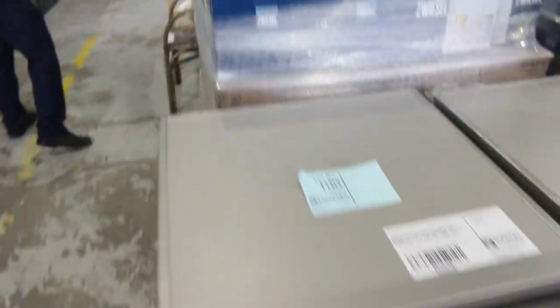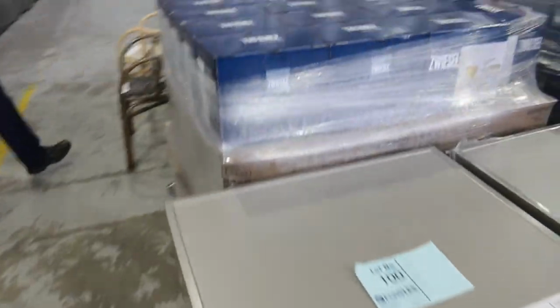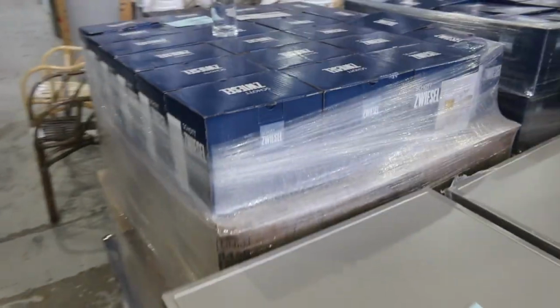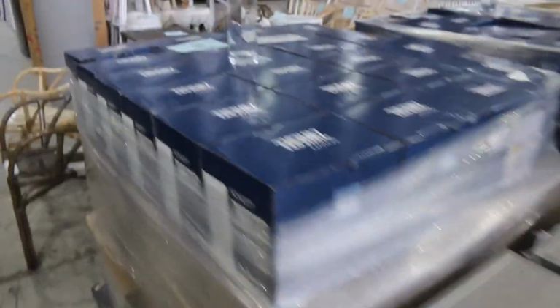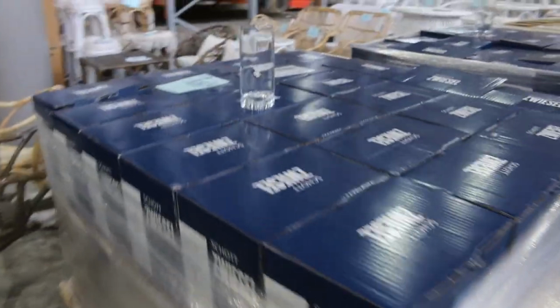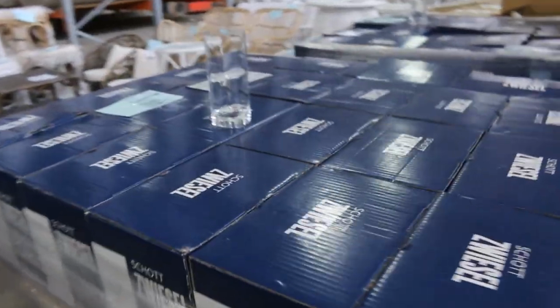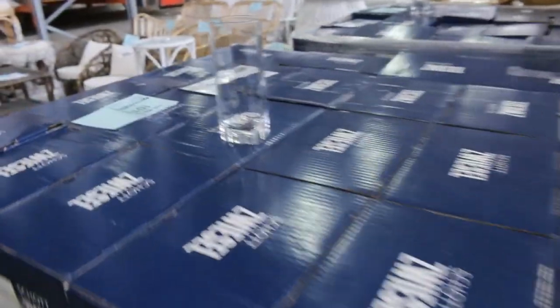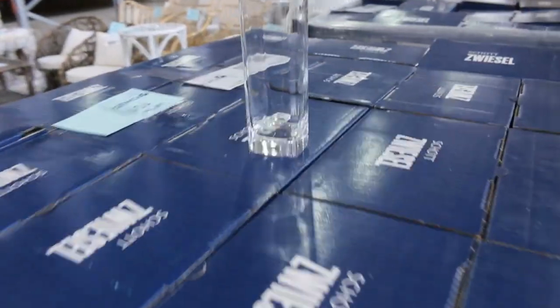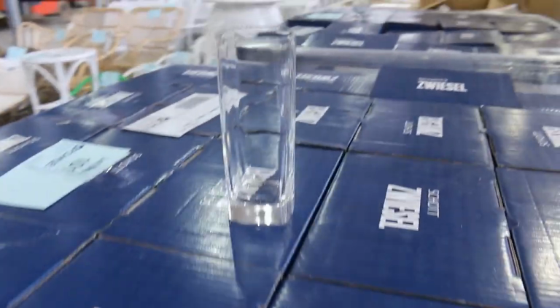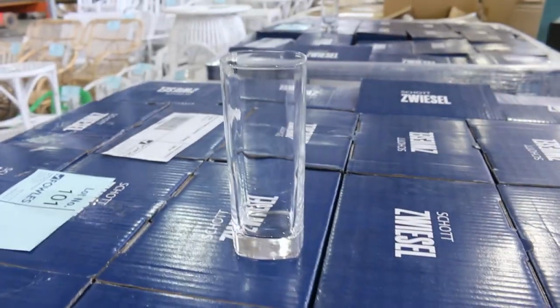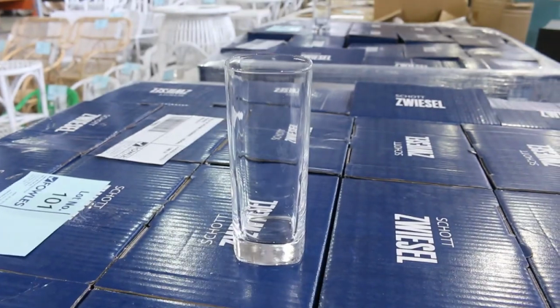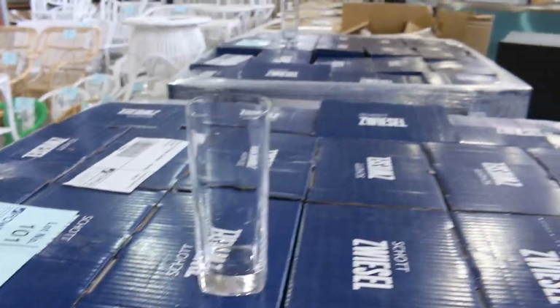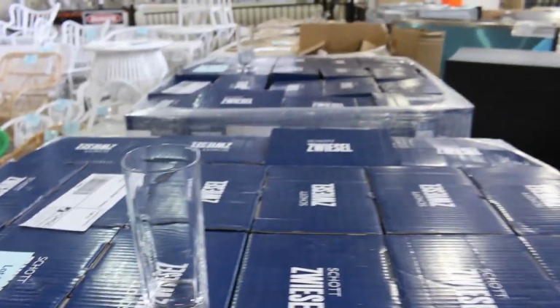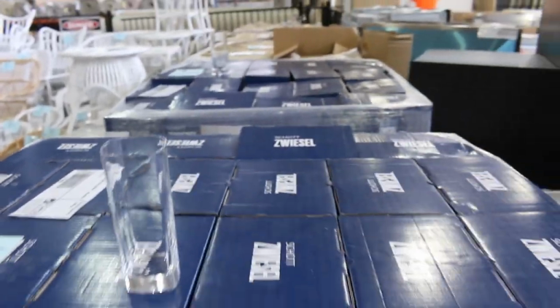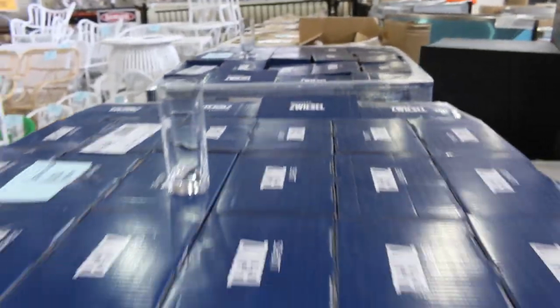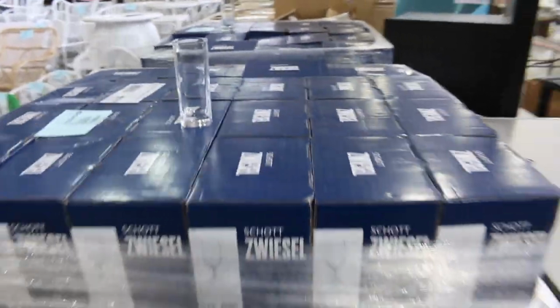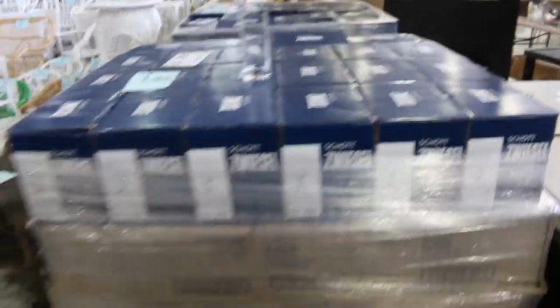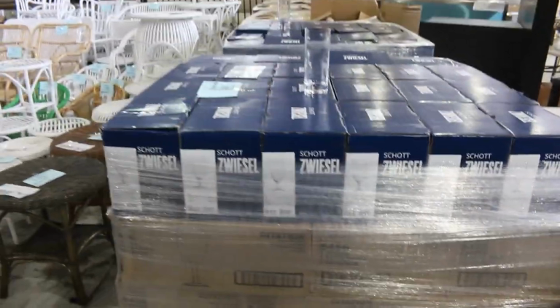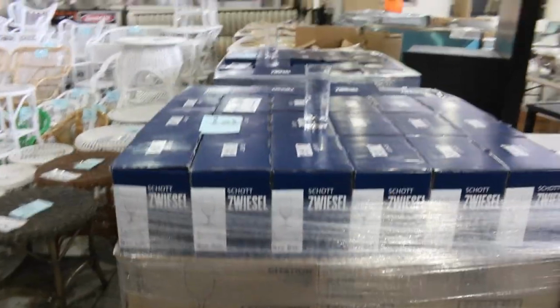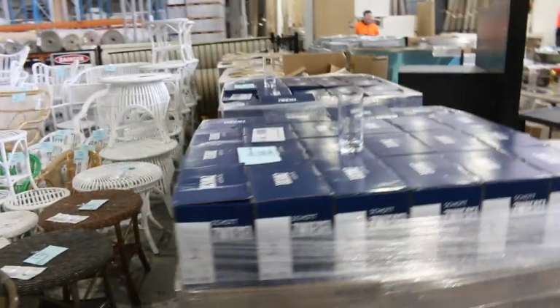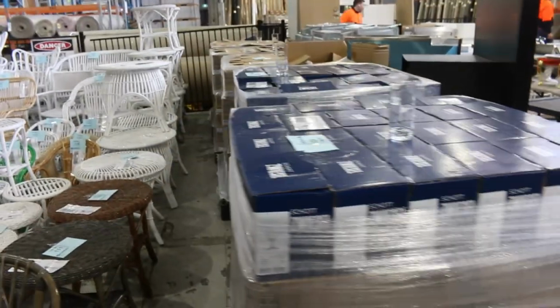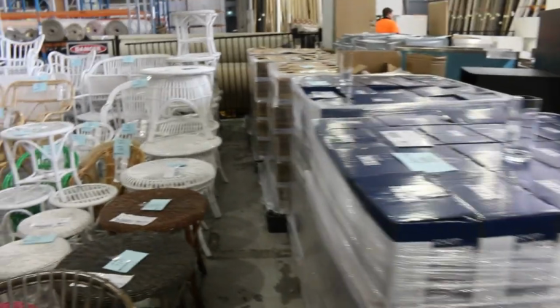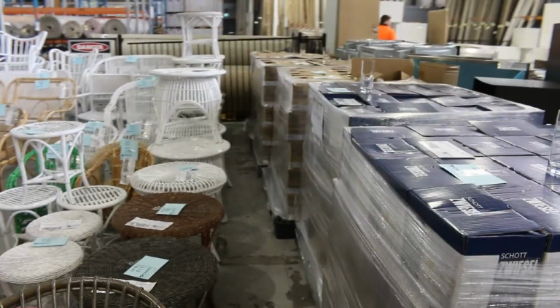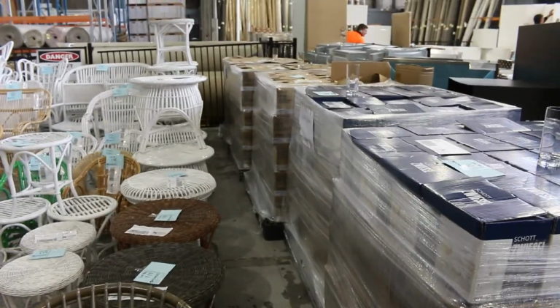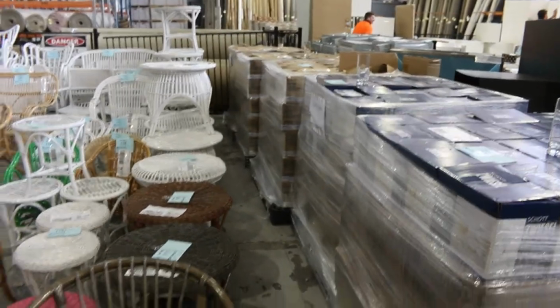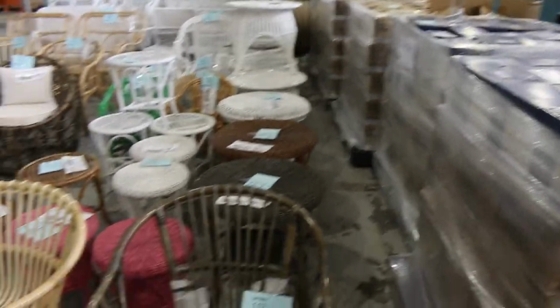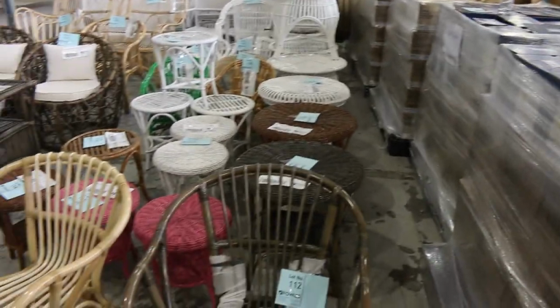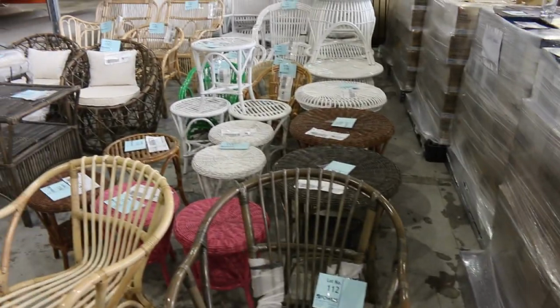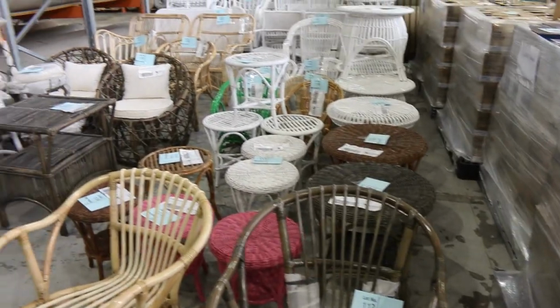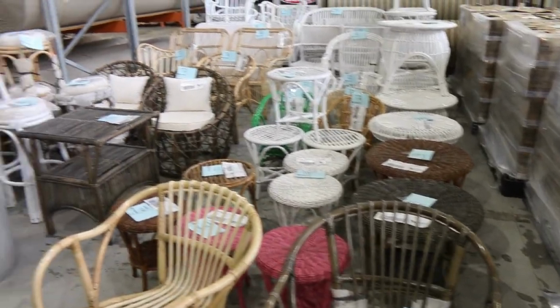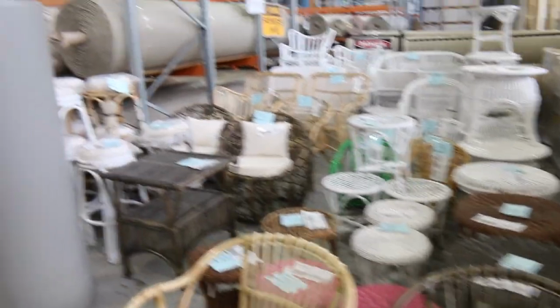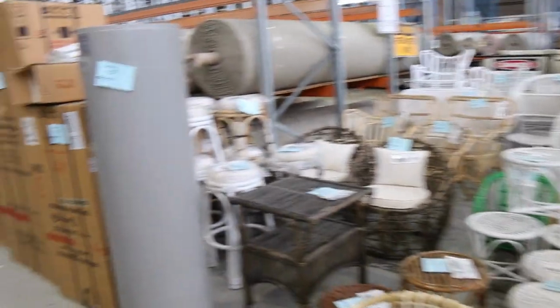There are also a couple of pallets of glasses — probably a good 1,000 glasses across four or five different pallets, all unreserved. Lots of cane furniture as well, all unreserved.